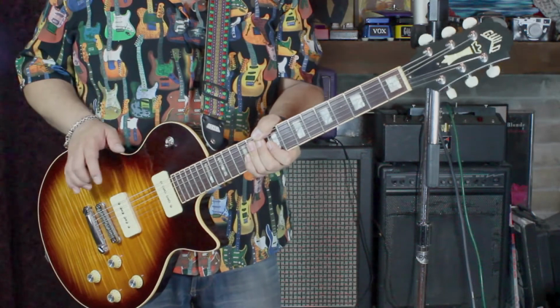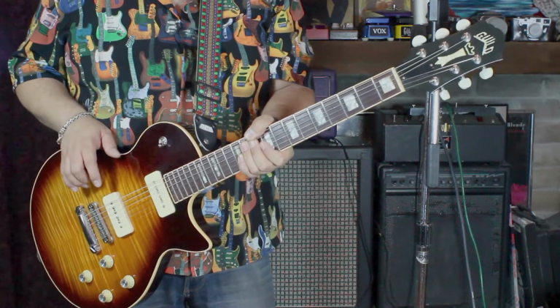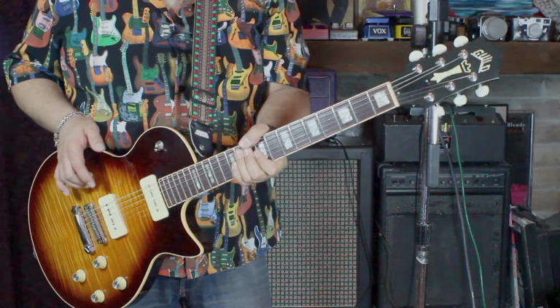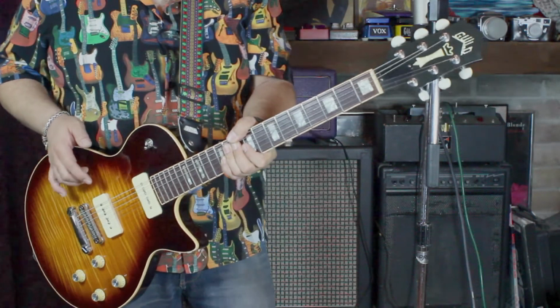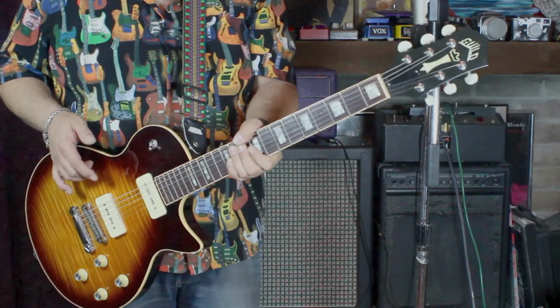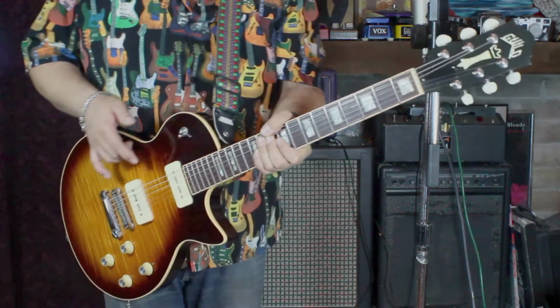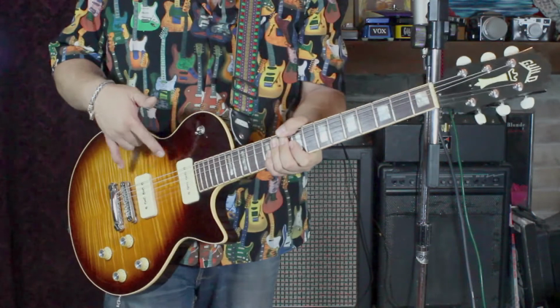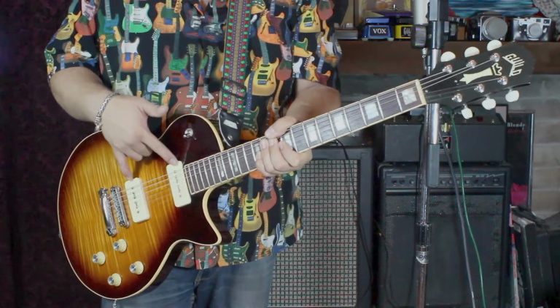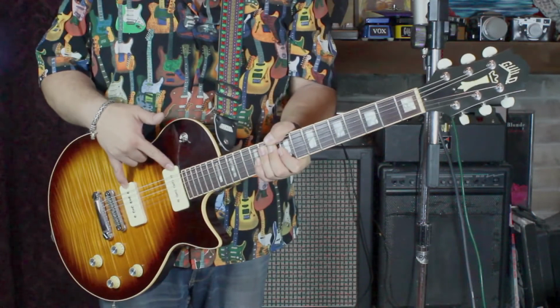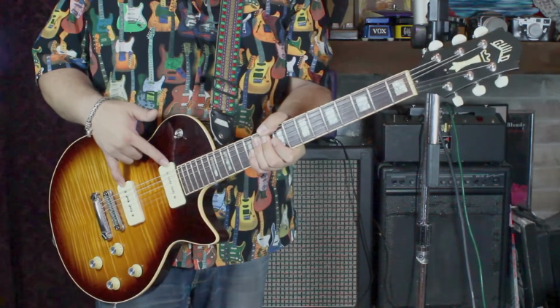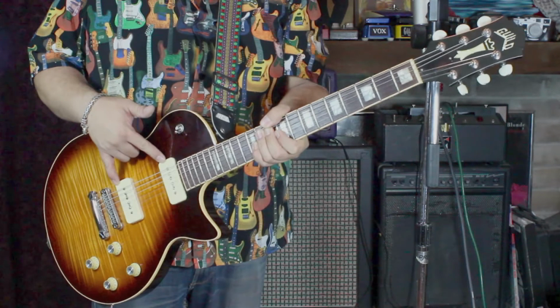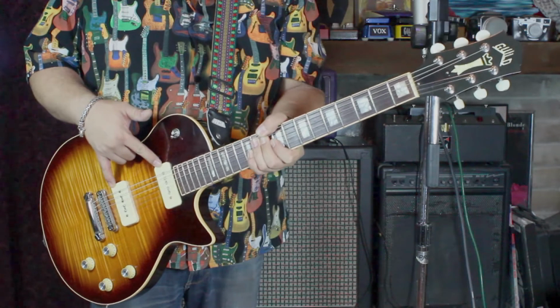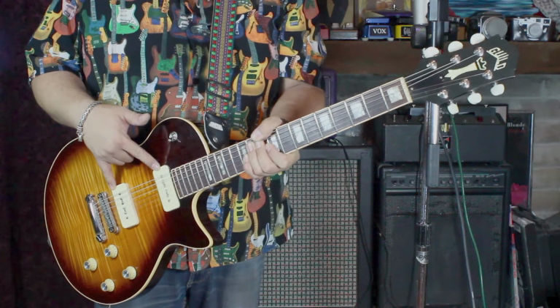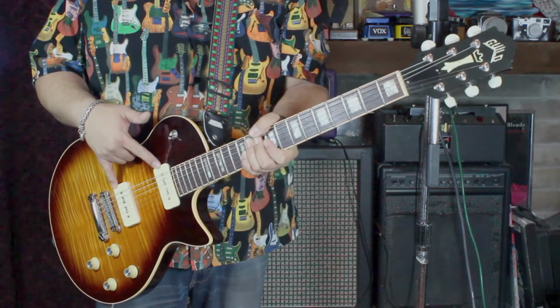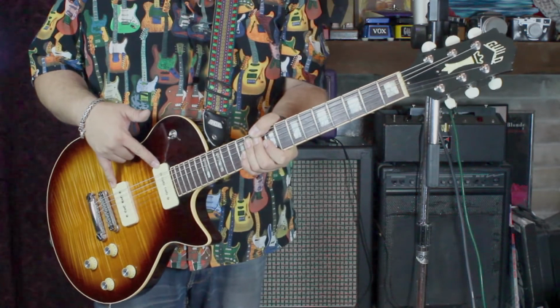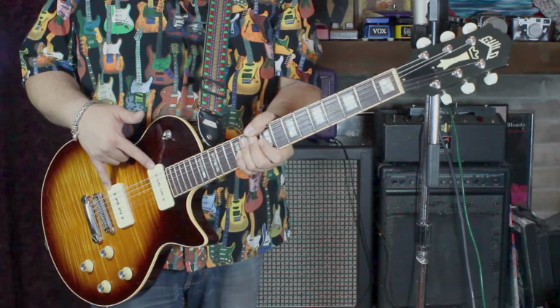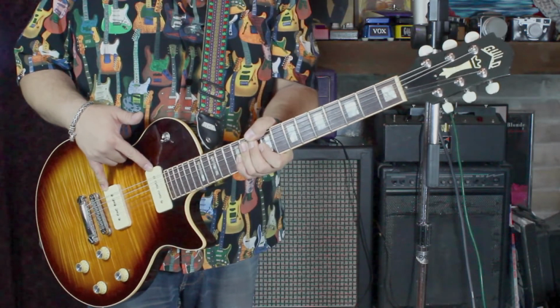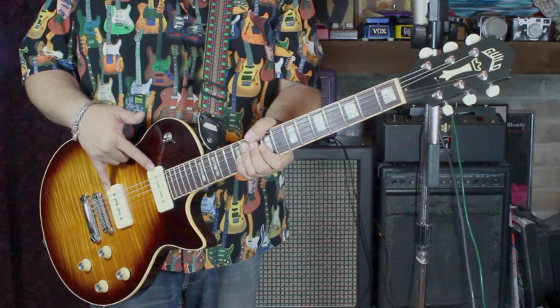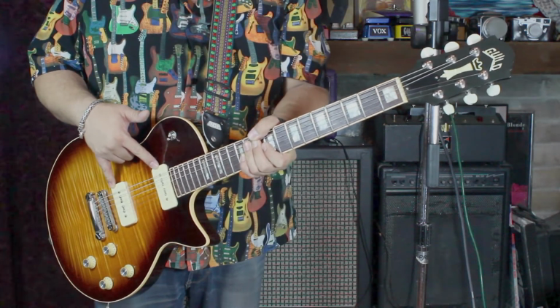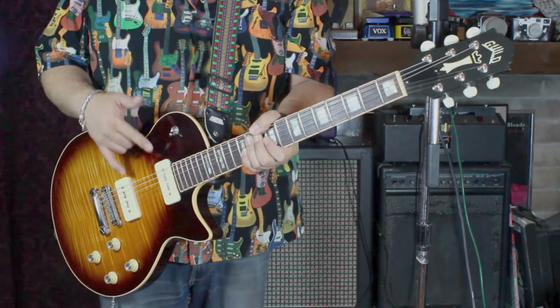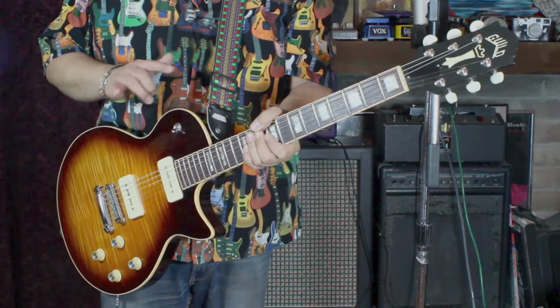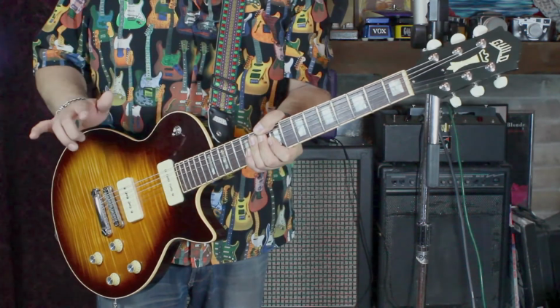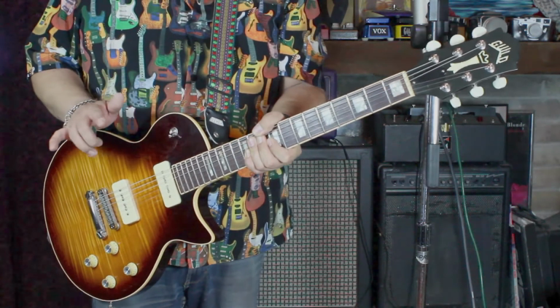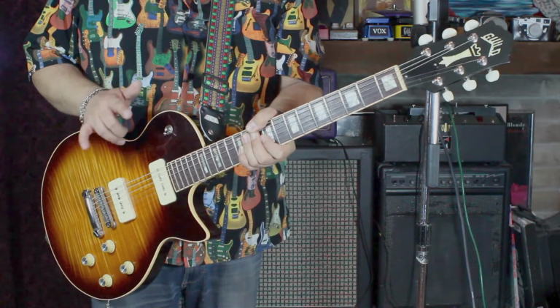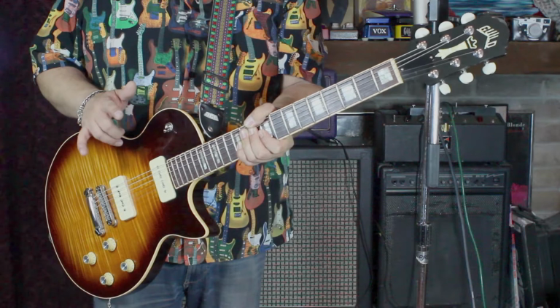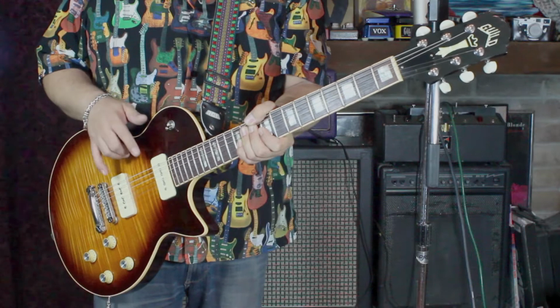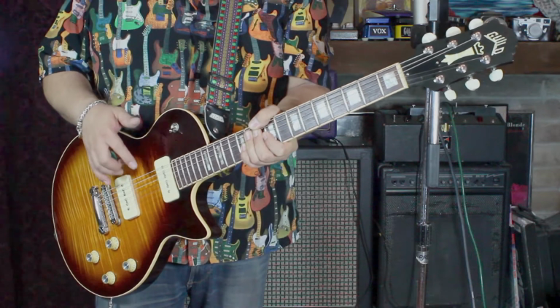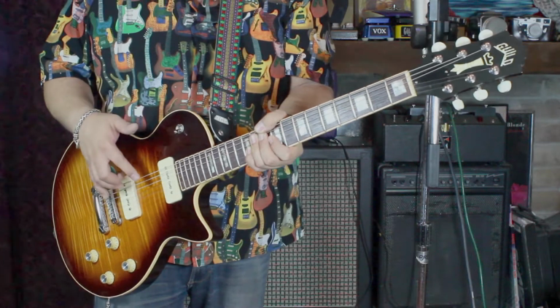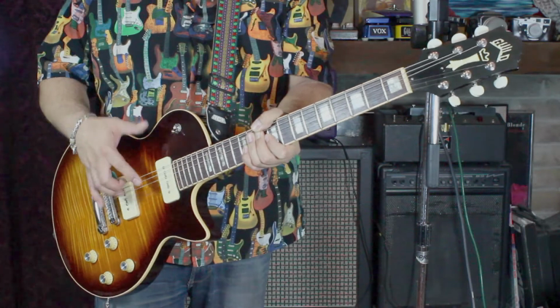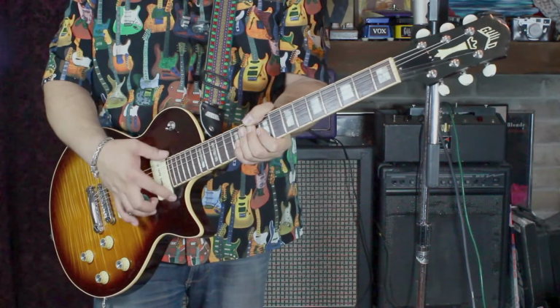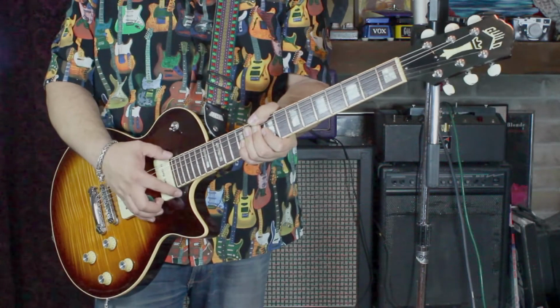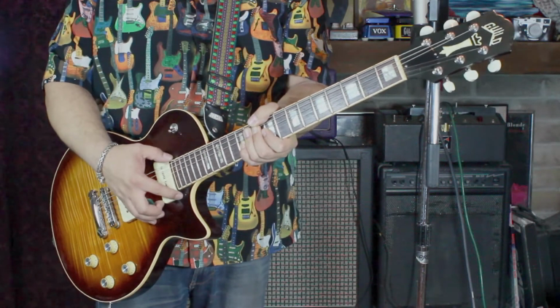I got those out of there and ended up replacing them with a set of vintage output Jason Lawler pickups. Big improvement — huge. Loving the neck big time.